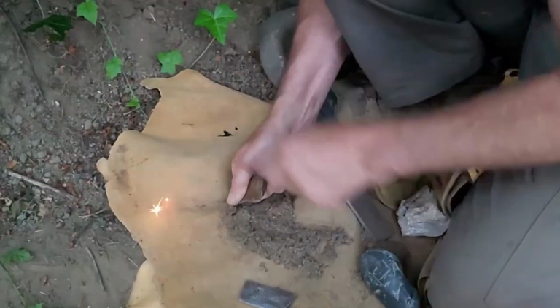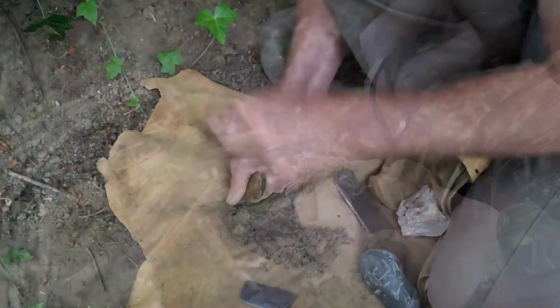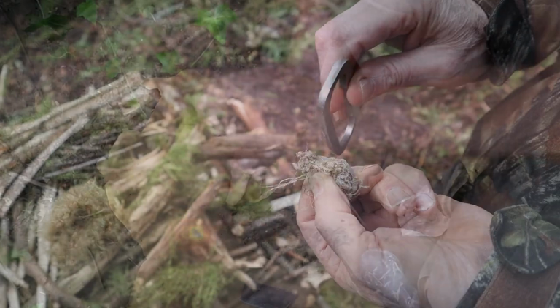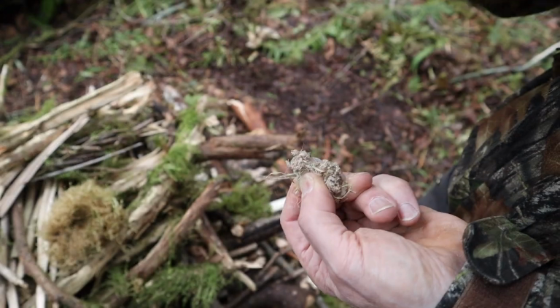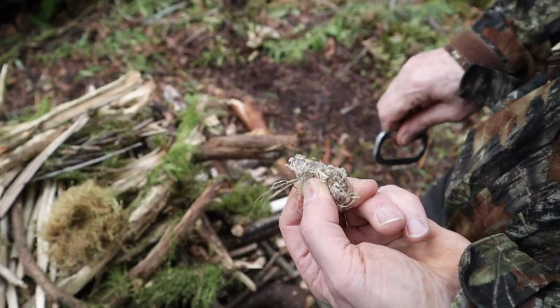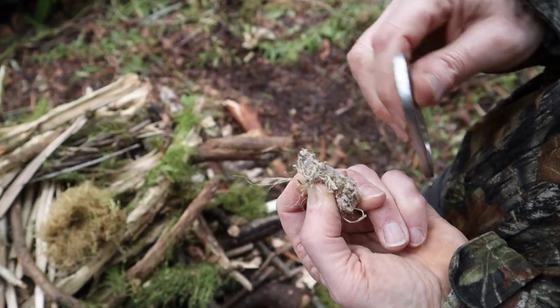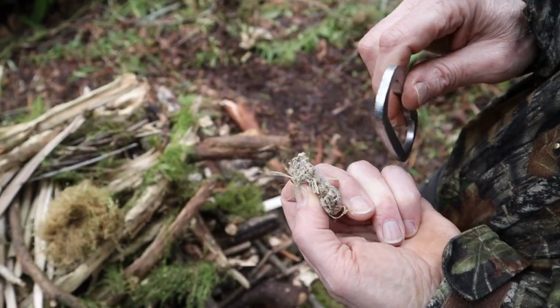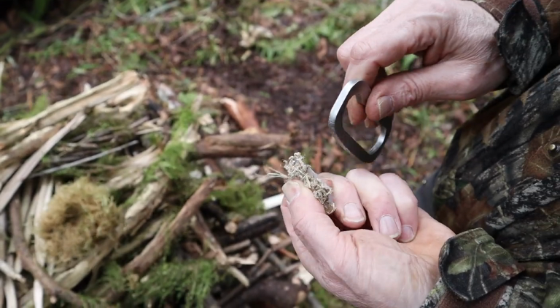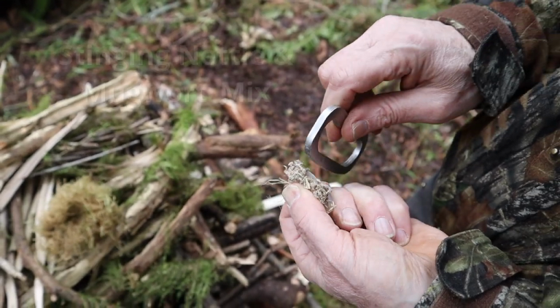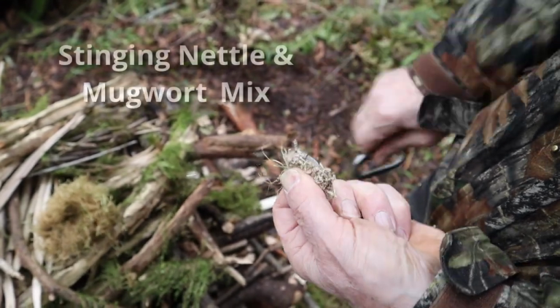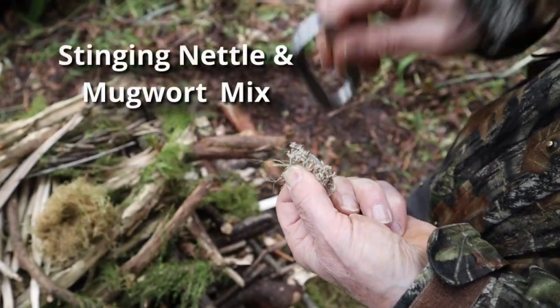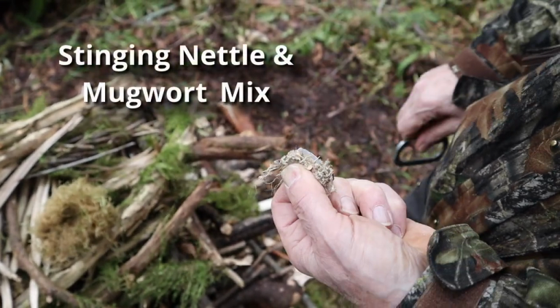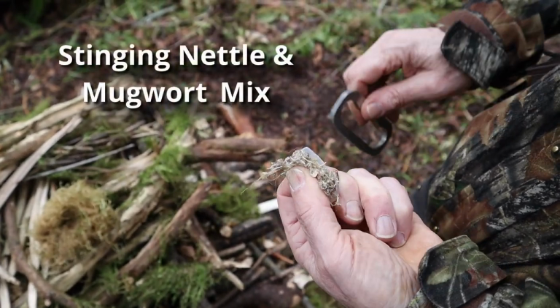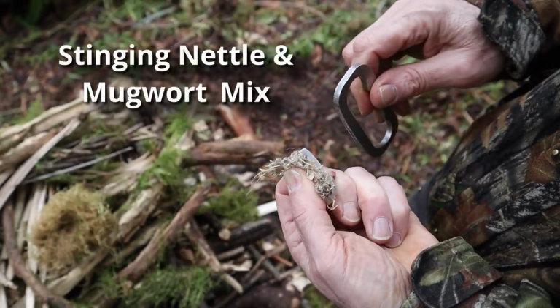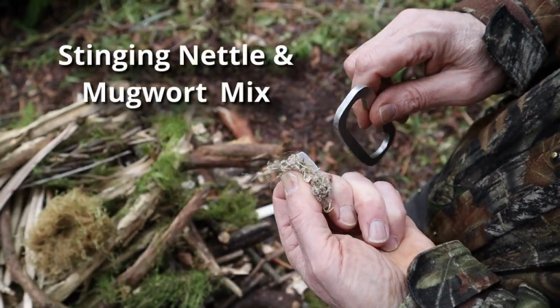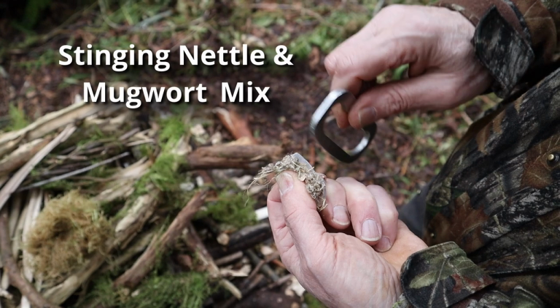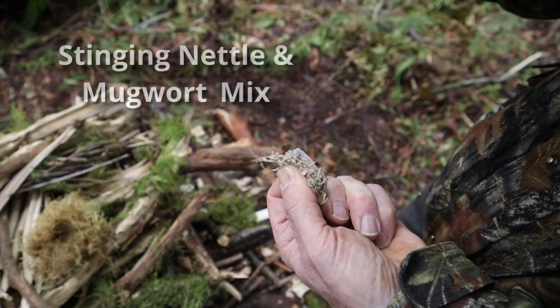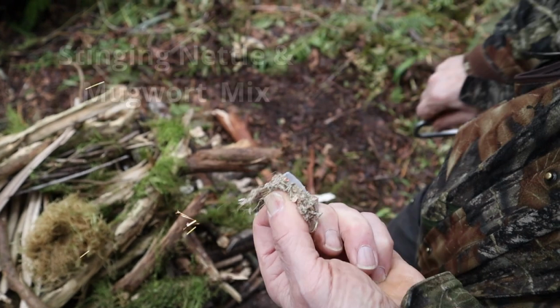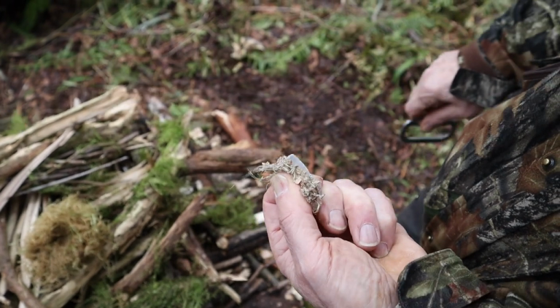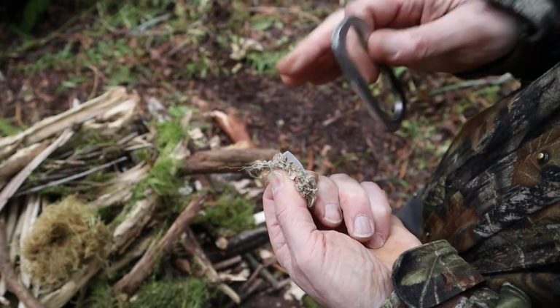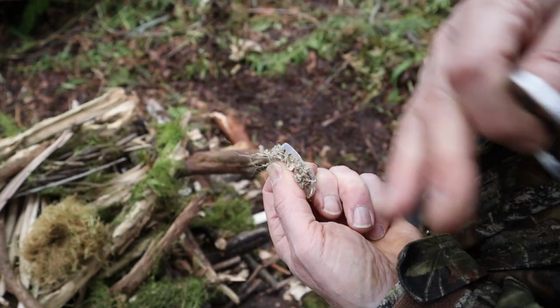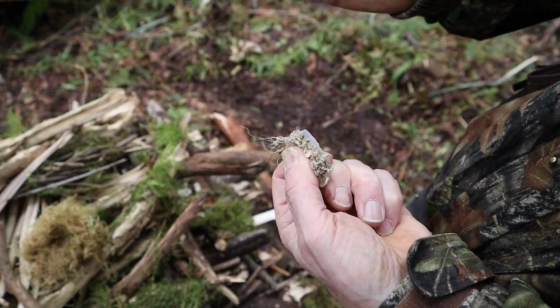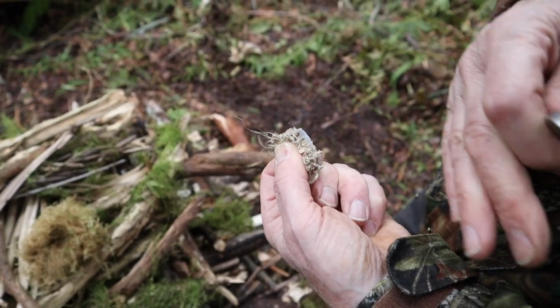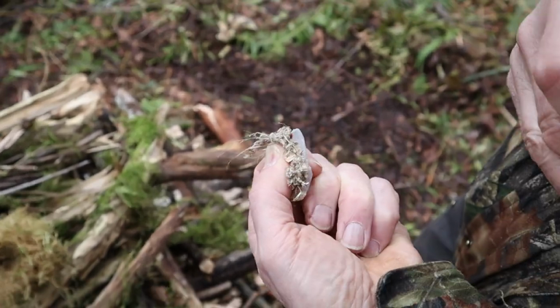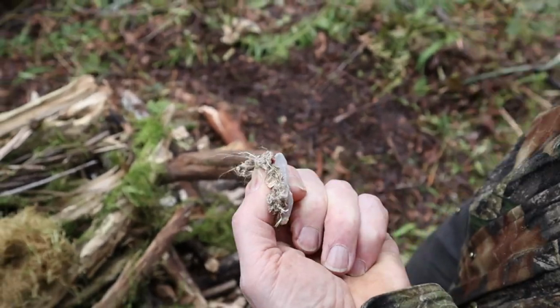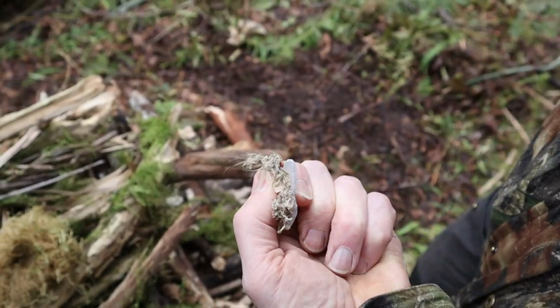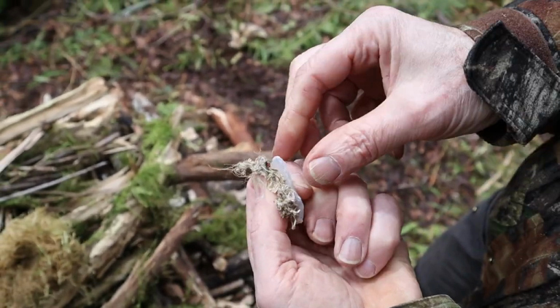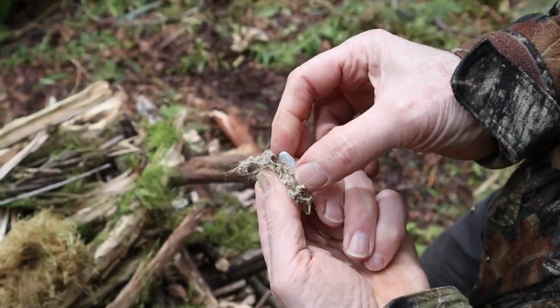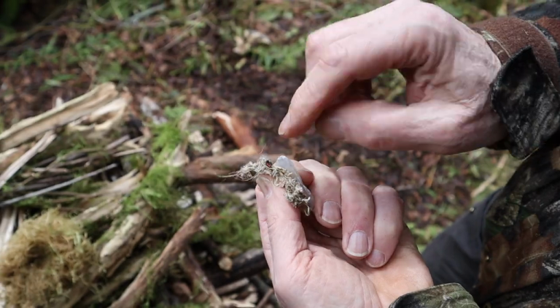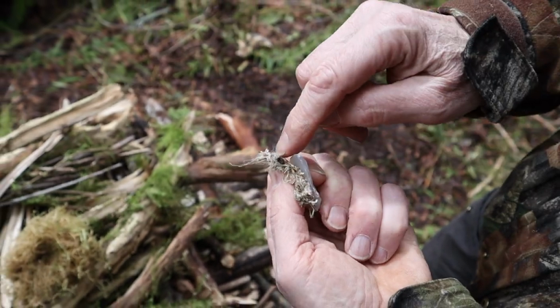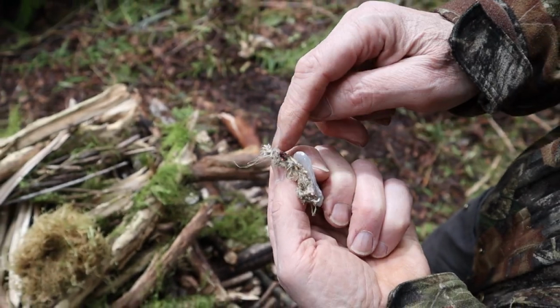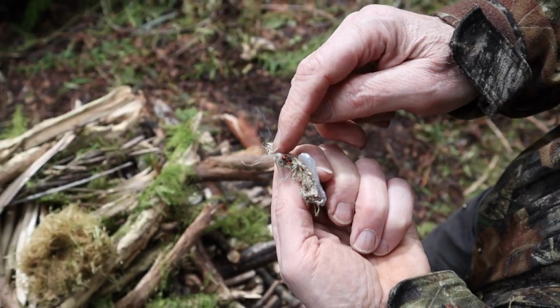Okay back to our upside down self-sustaining fire. Check out how amazing this nettle slash mugwort tinder blend is at catching a spark from a flint and steel. Did I mention this tinder is uncharred?